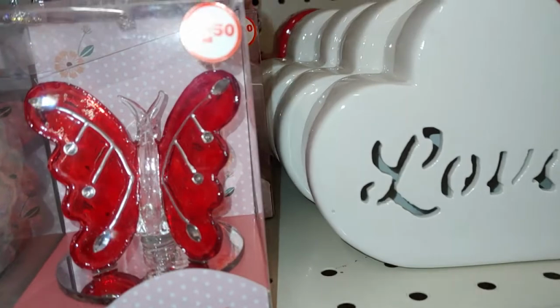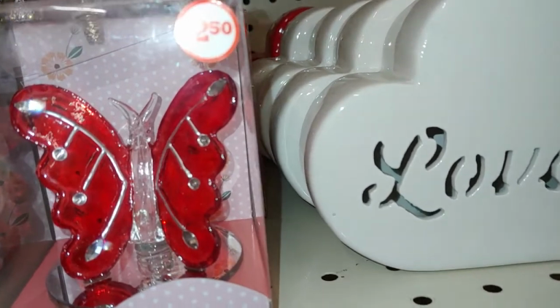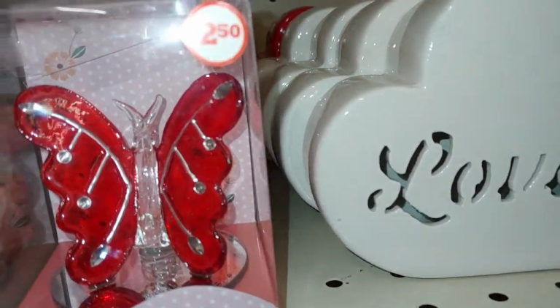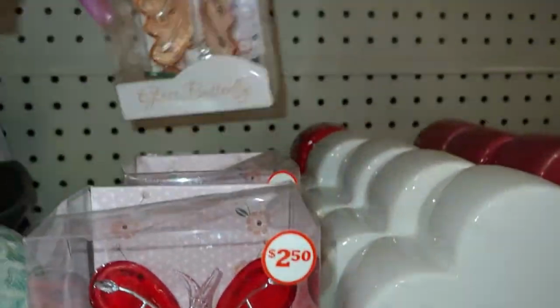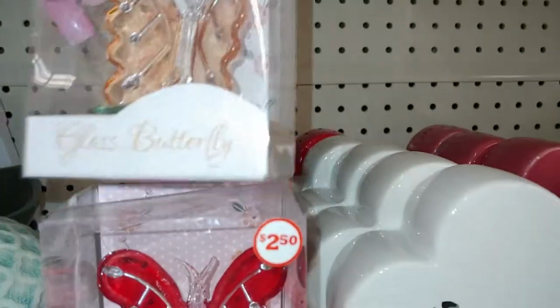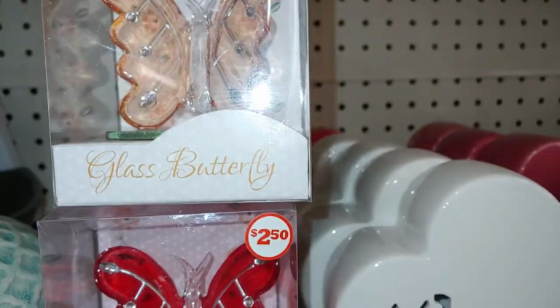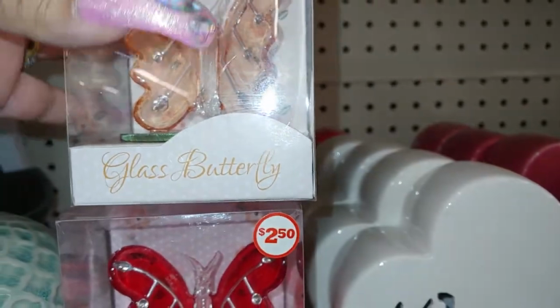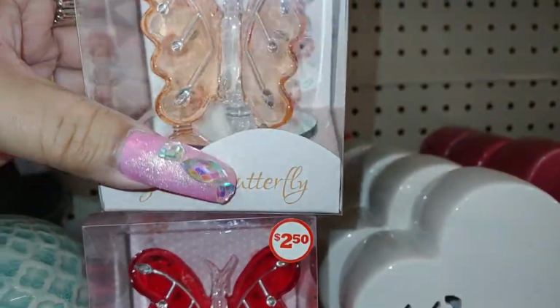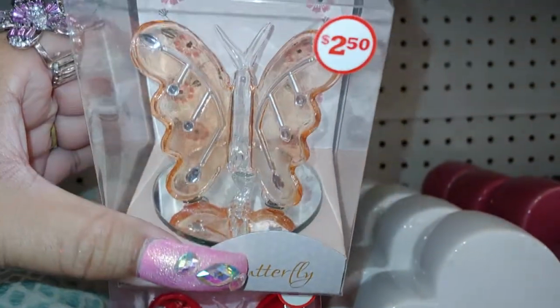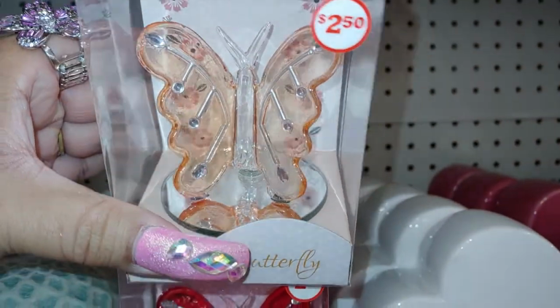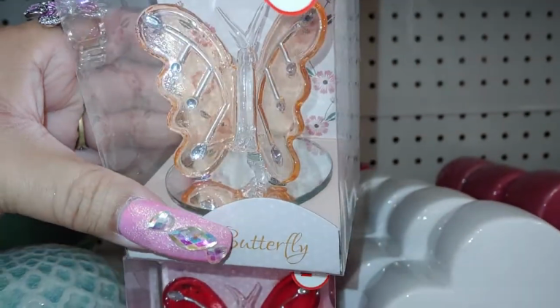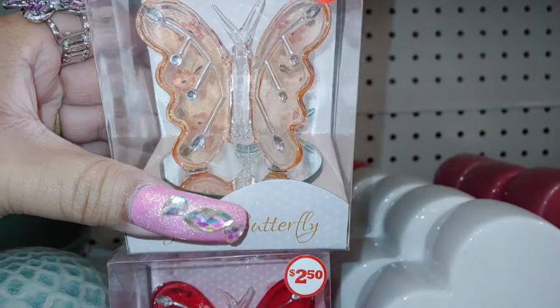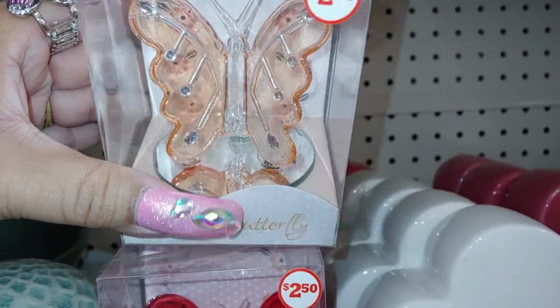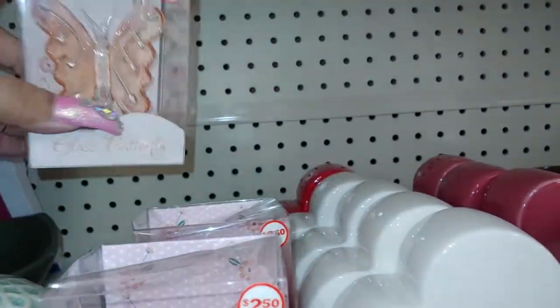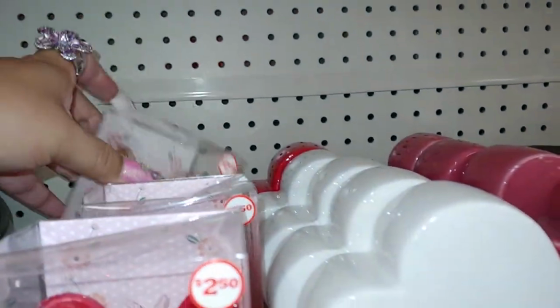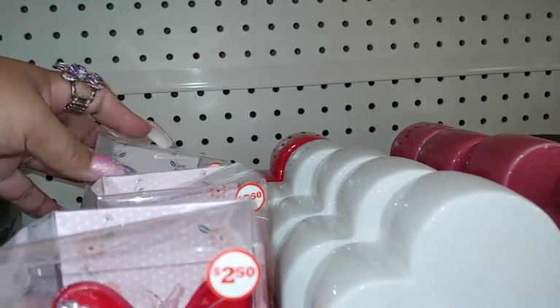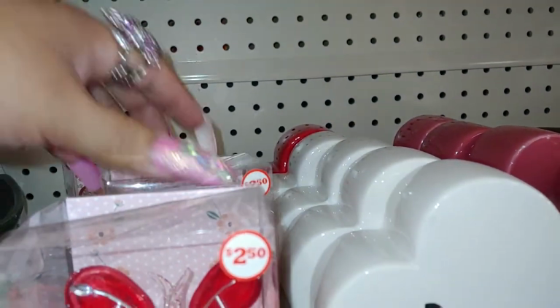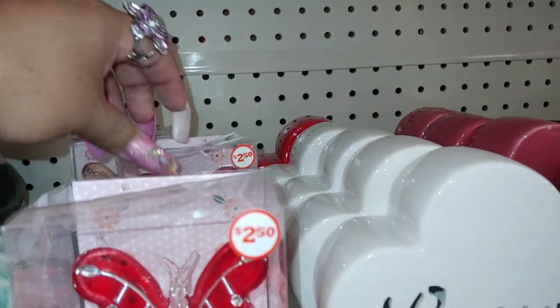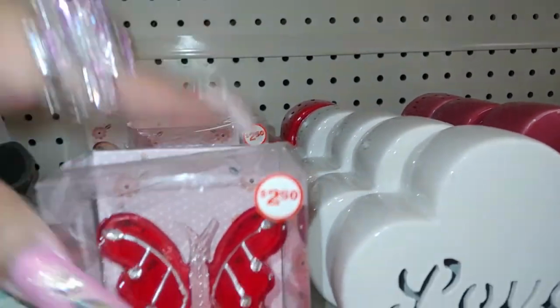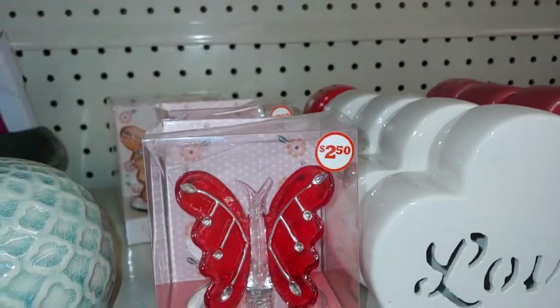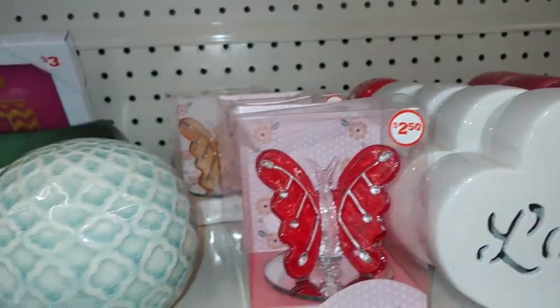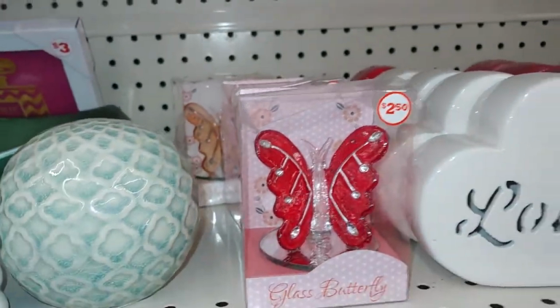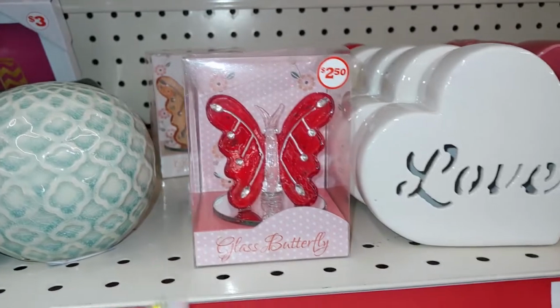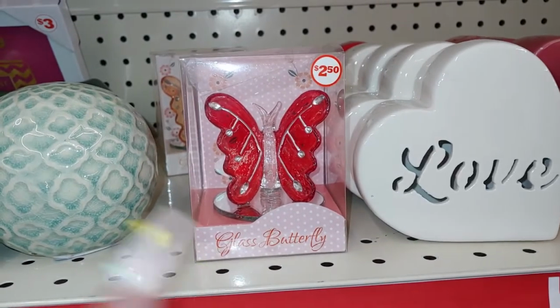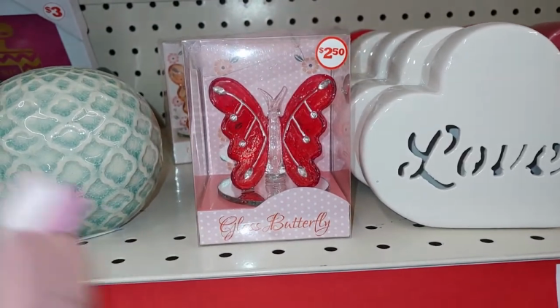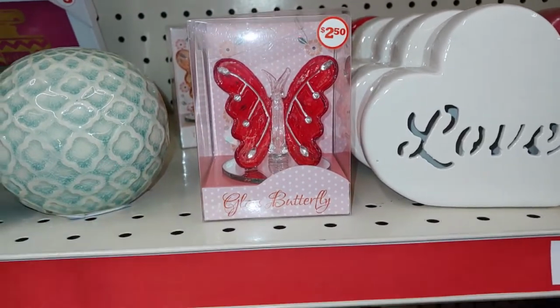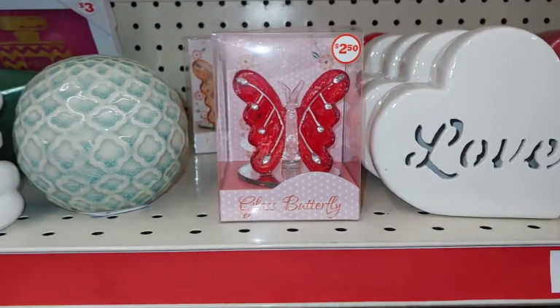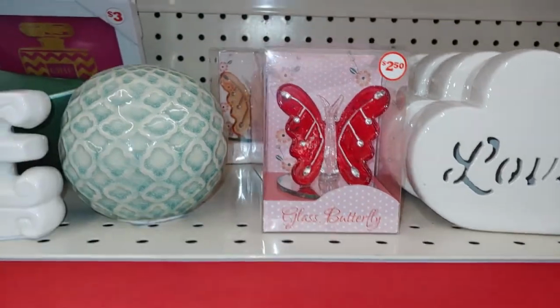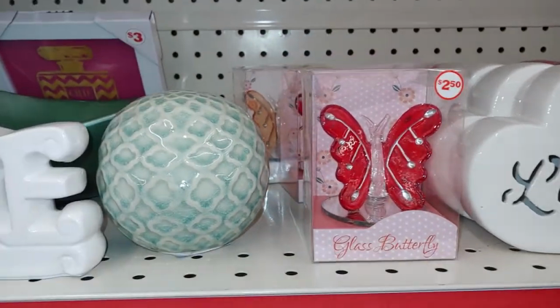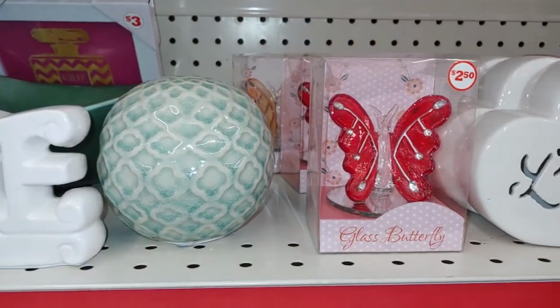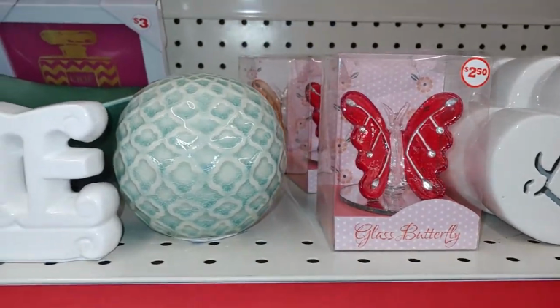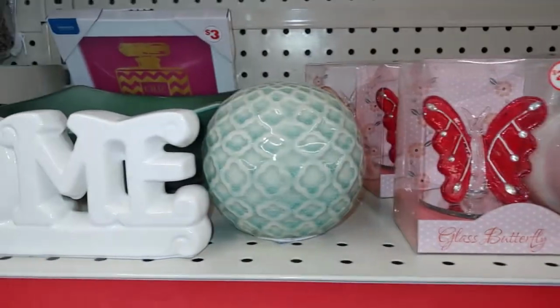Let's see what other colors — they have a peachy color, peach clear, and that's it — two reds and a peach. So you might want to check your Family Dollar to see if they have a pink one or any other color you're interested in. I'm sure they came in different ones.